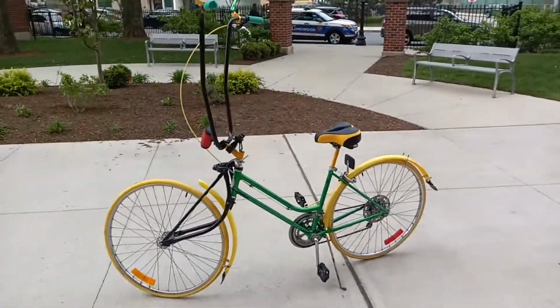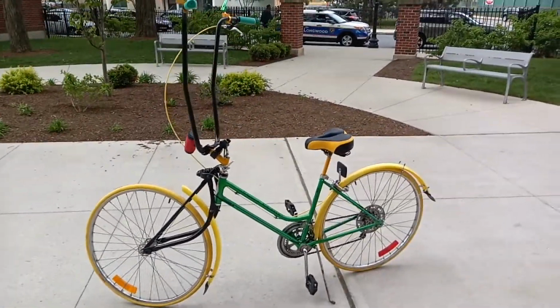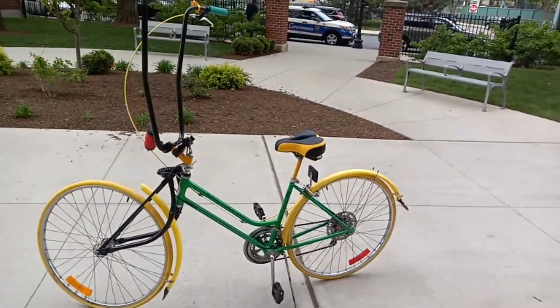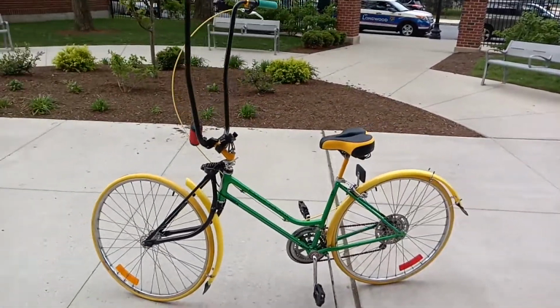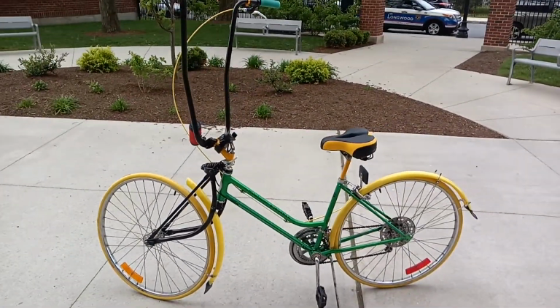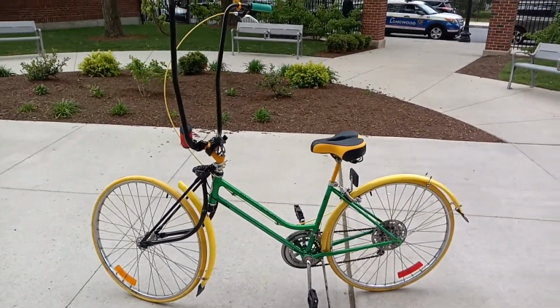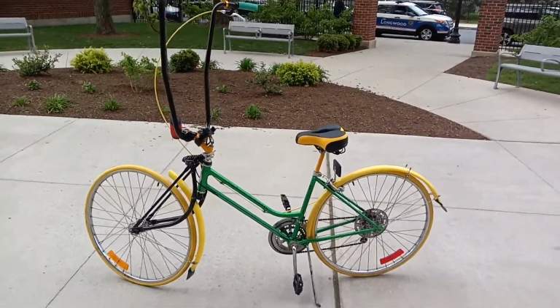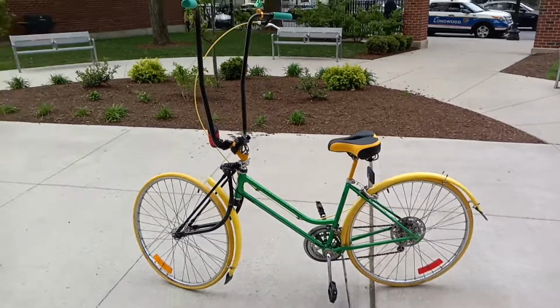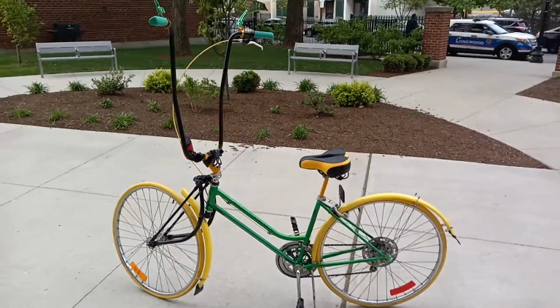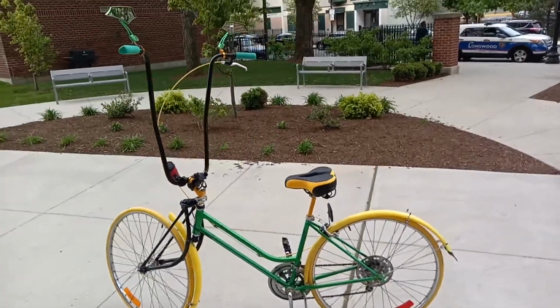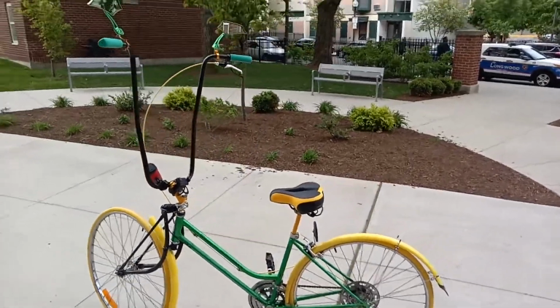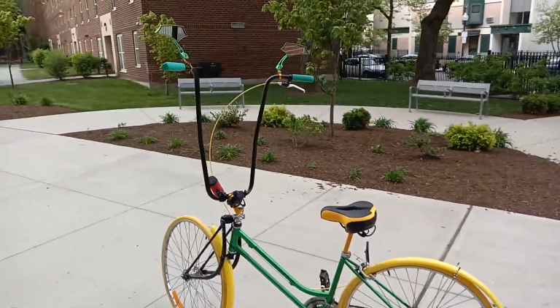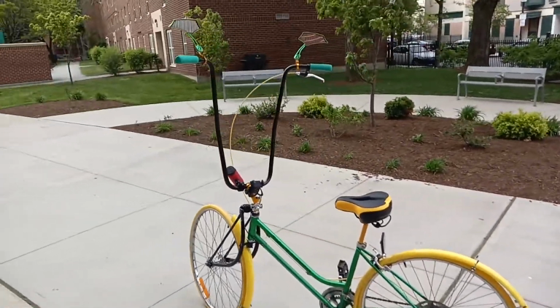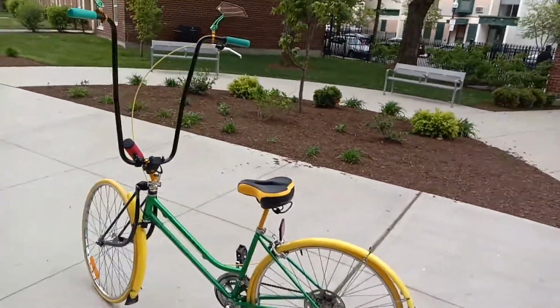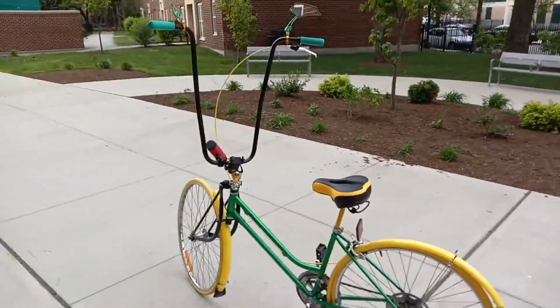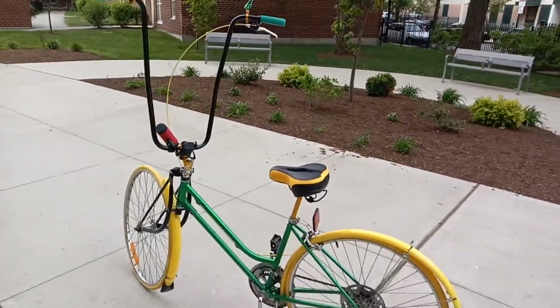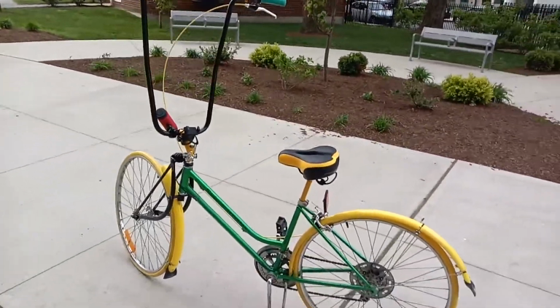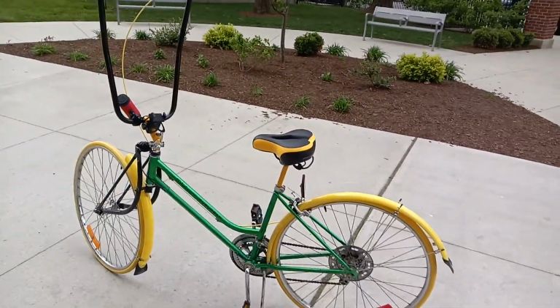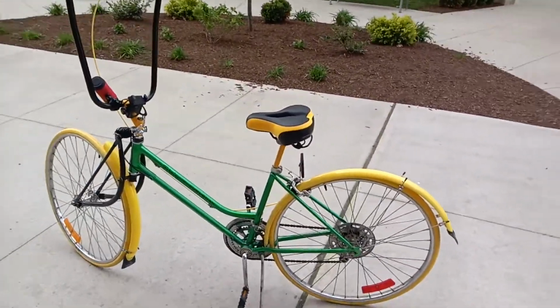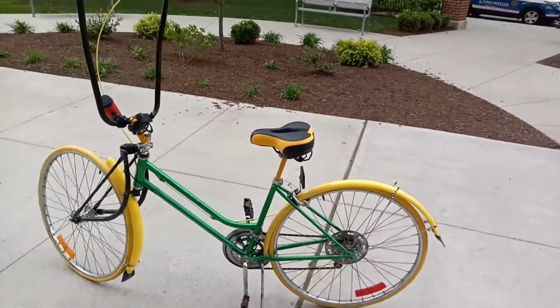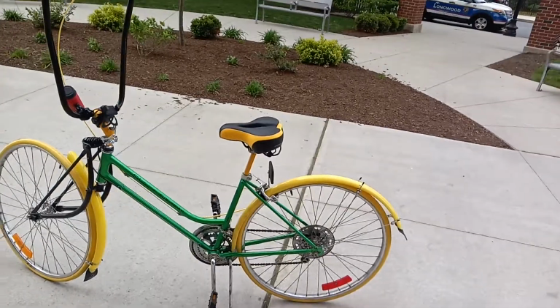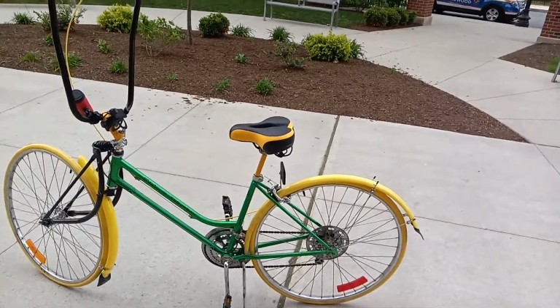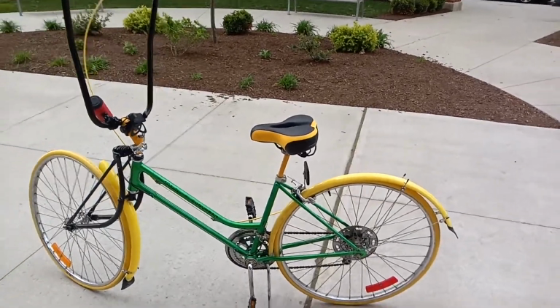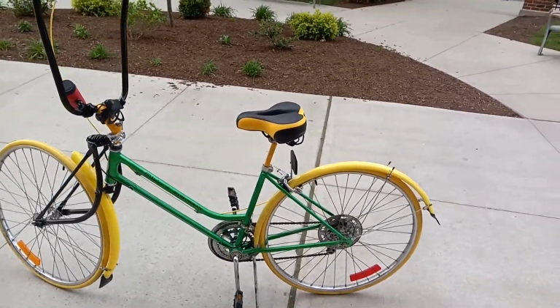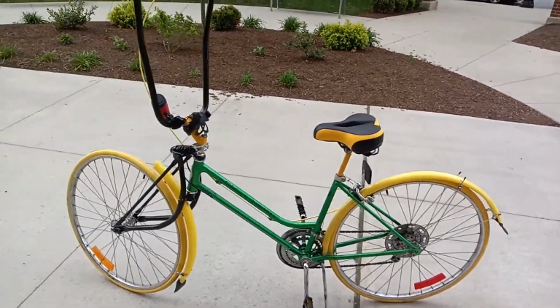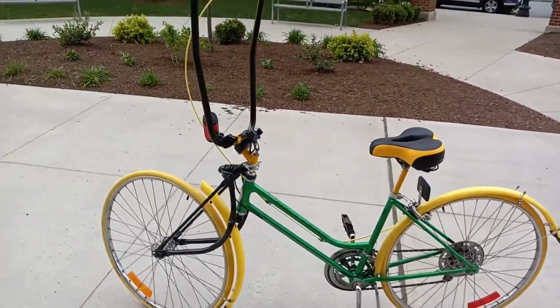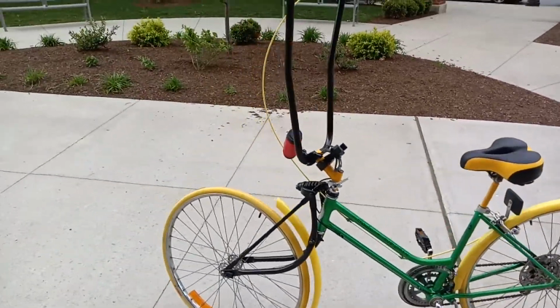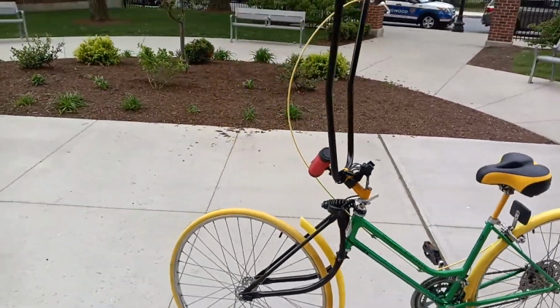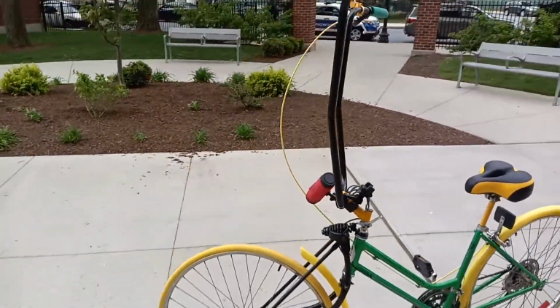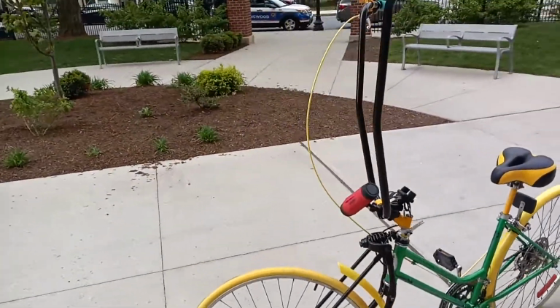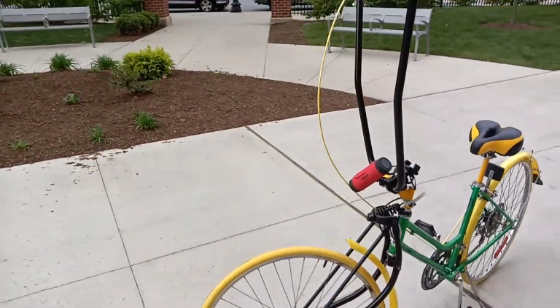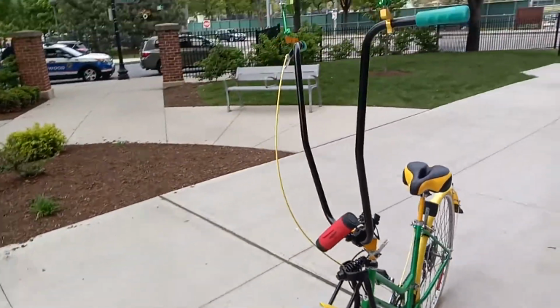I'm just going out for a test ride to see how it rides. I'll probably let this go for about $300 to somebody serious who's into bikes. You've got to be into bikes to really appreciate this.